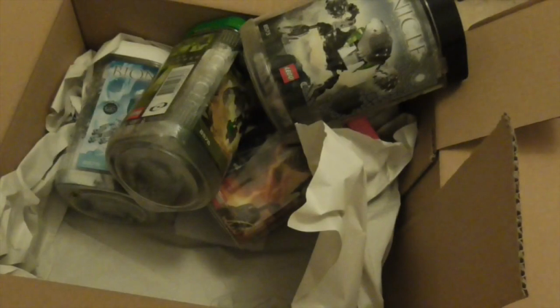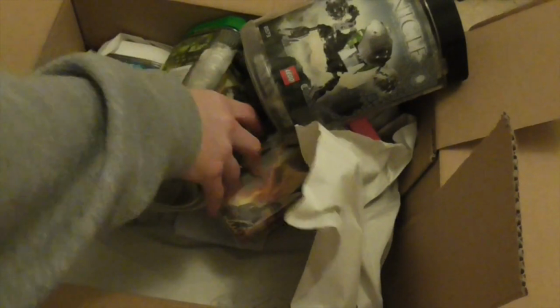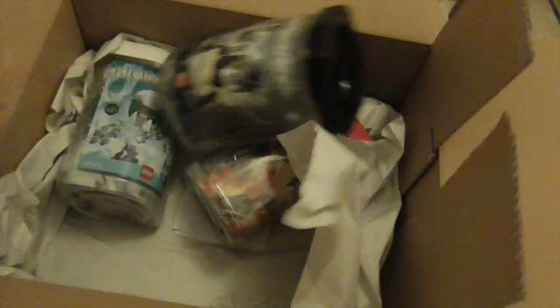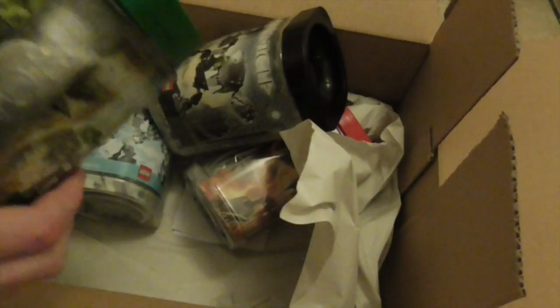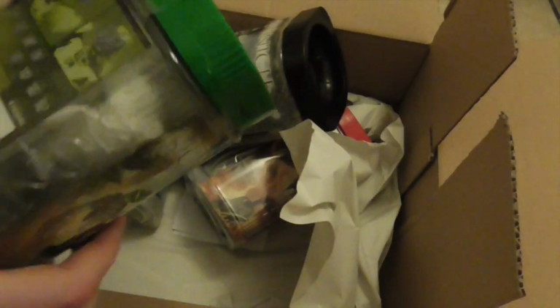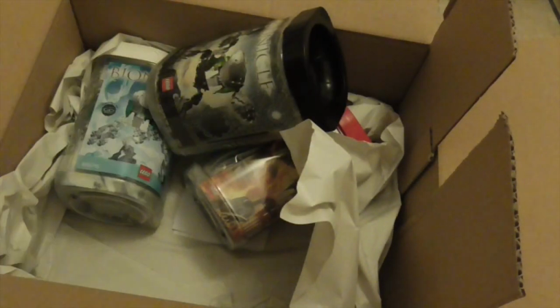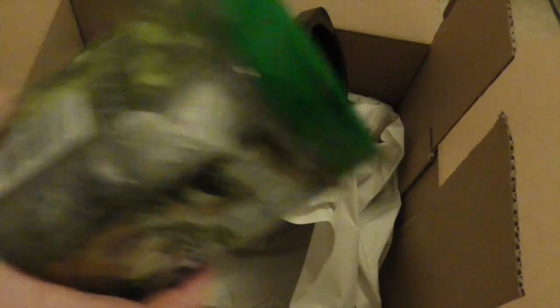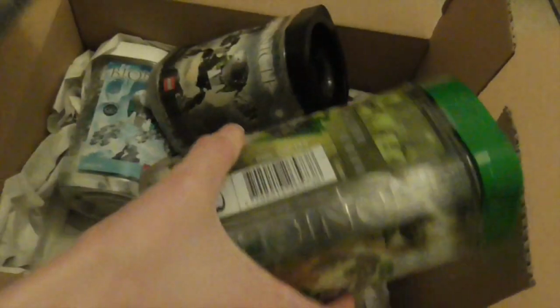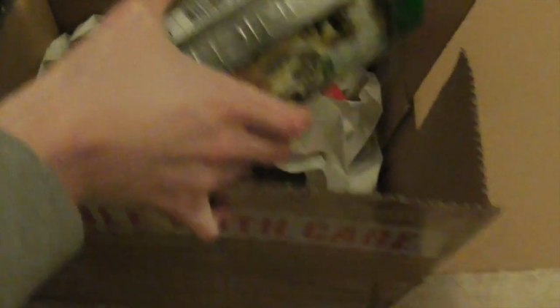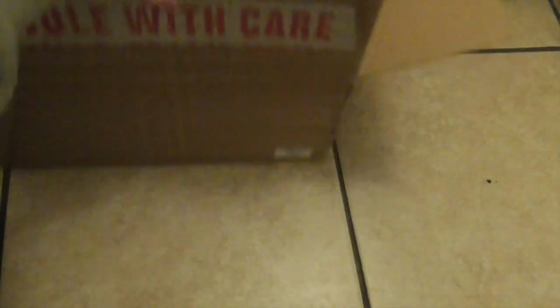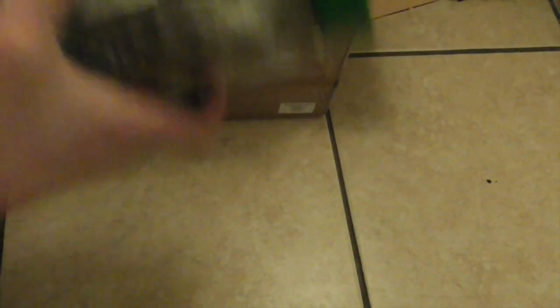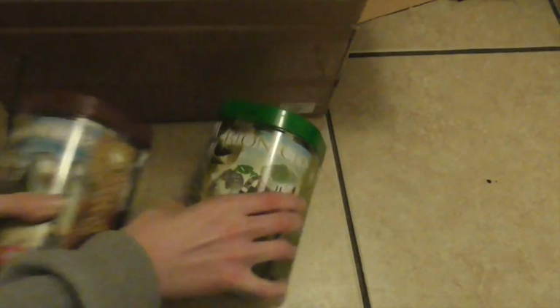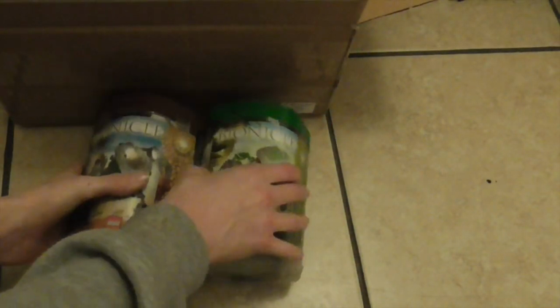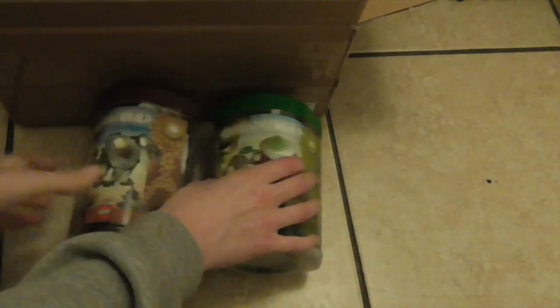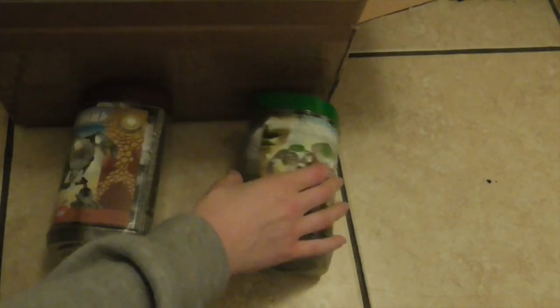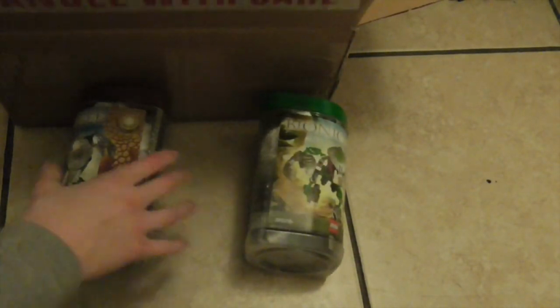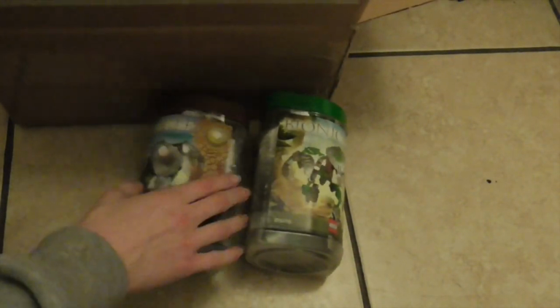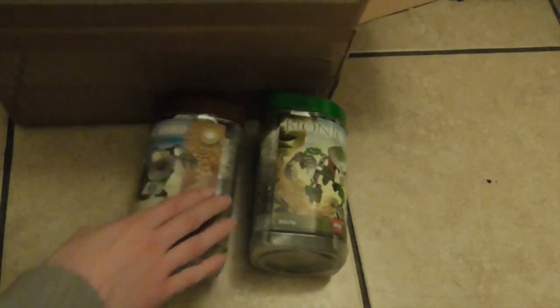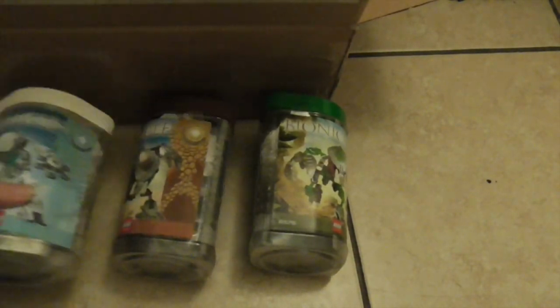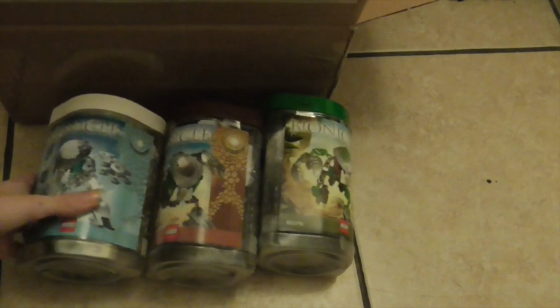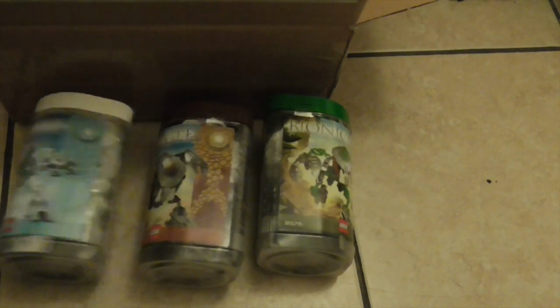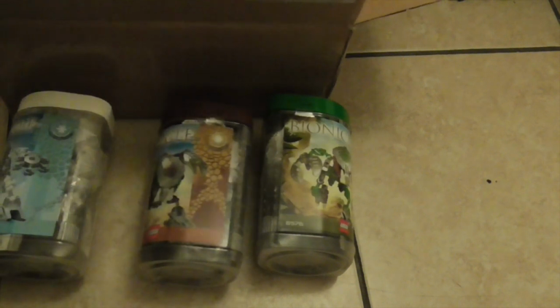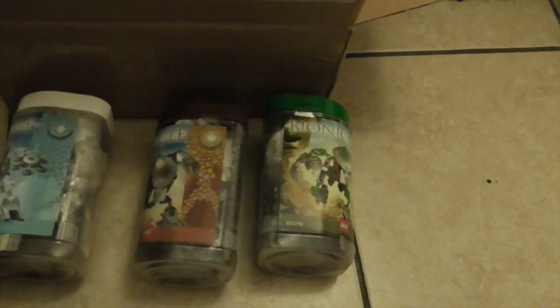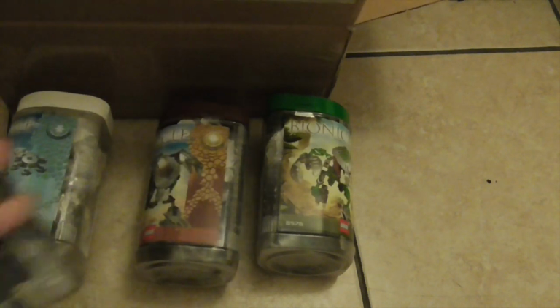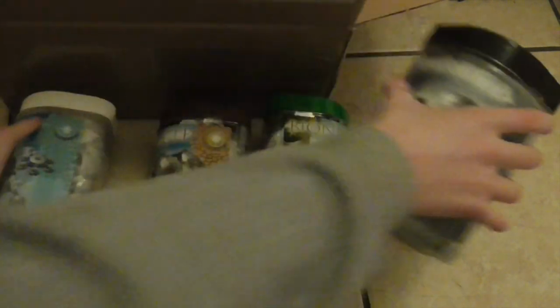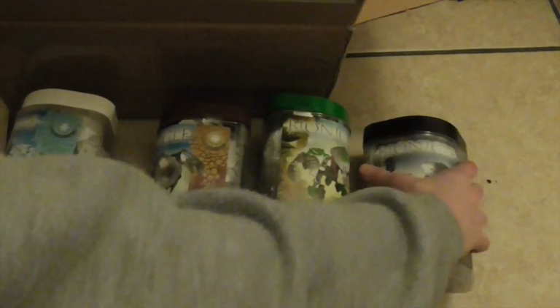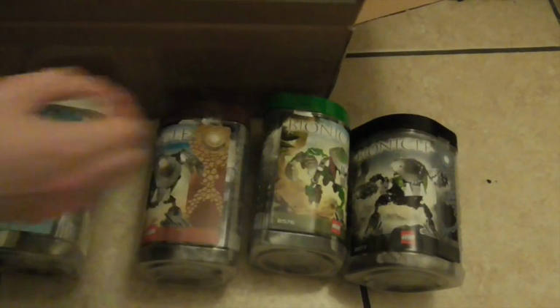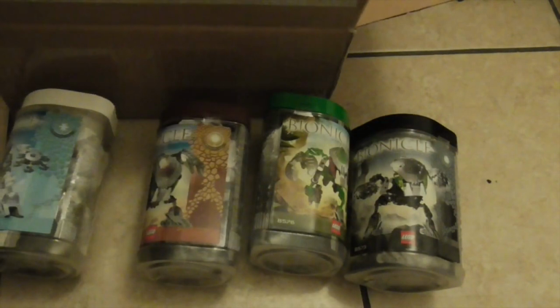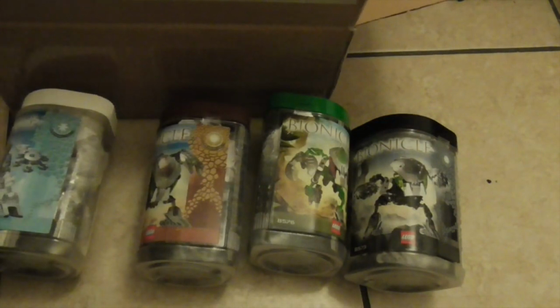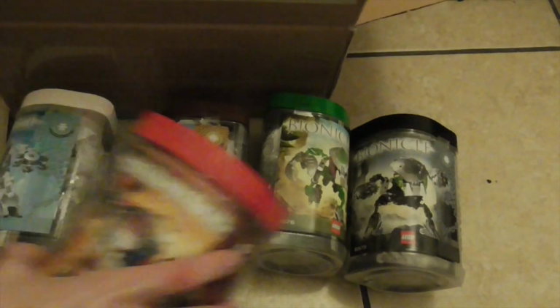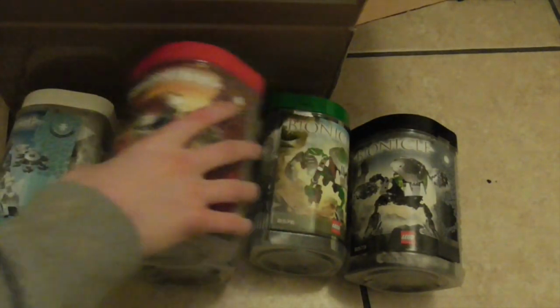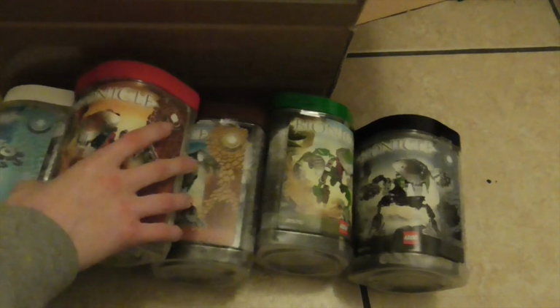Now if you don't already know, I do actually already have Gahlok-Kal, so now after having this order, I do actually have all 6 of the 2003 Bohrok-Kal — so that is pretty cool.